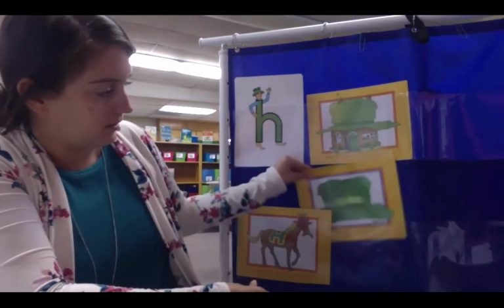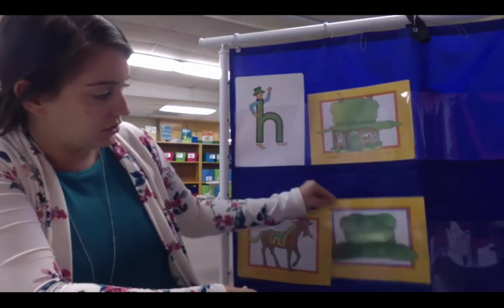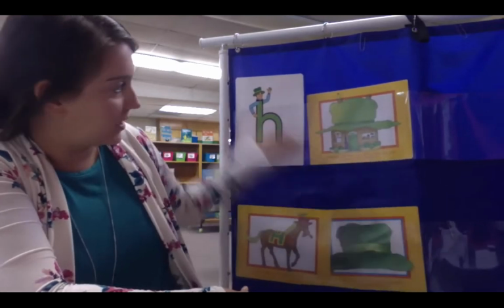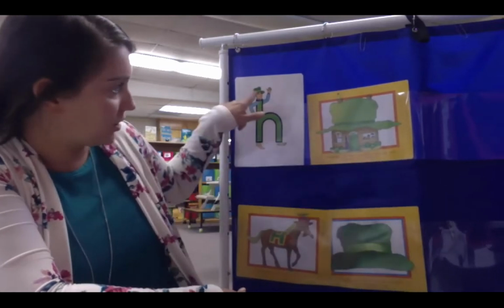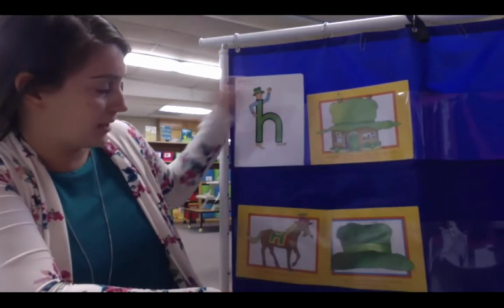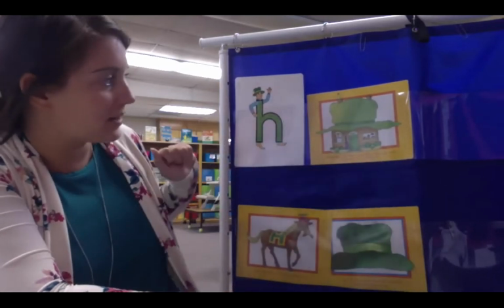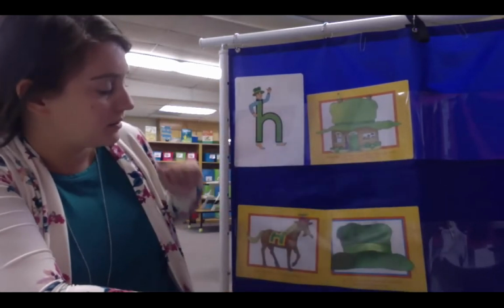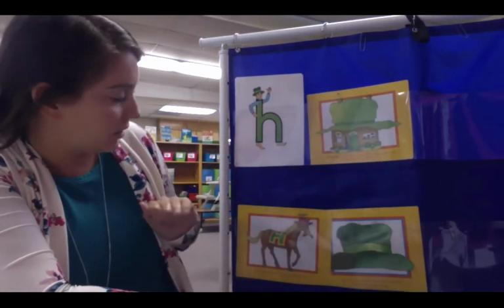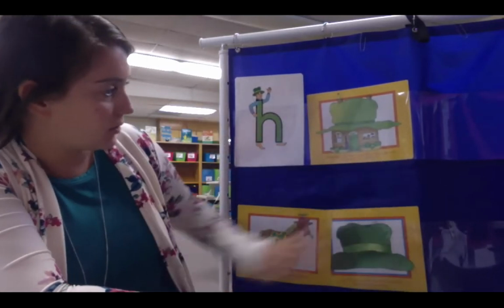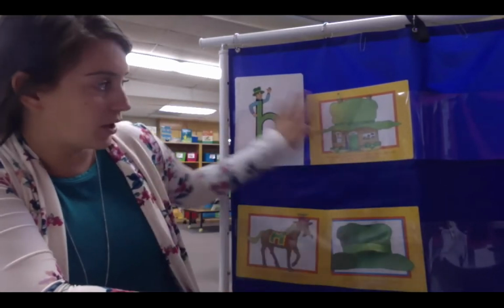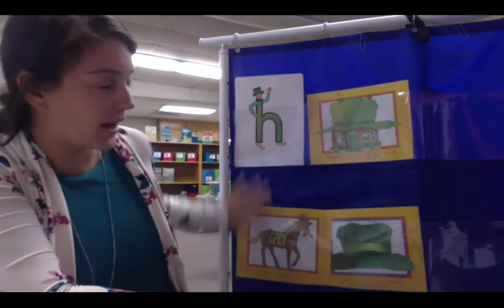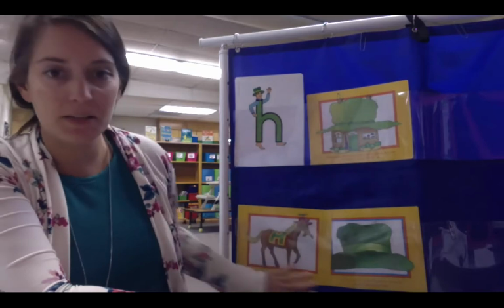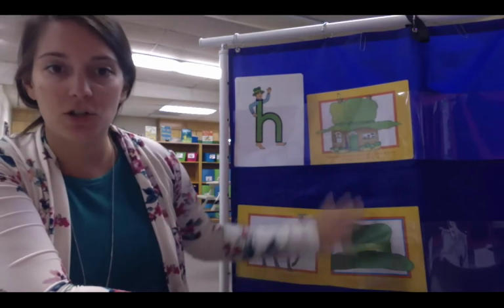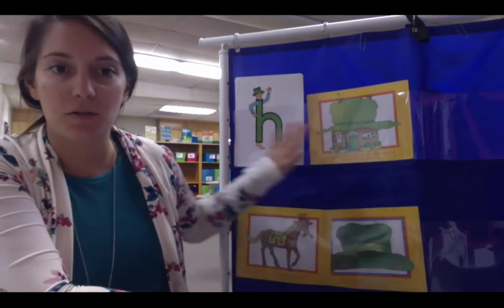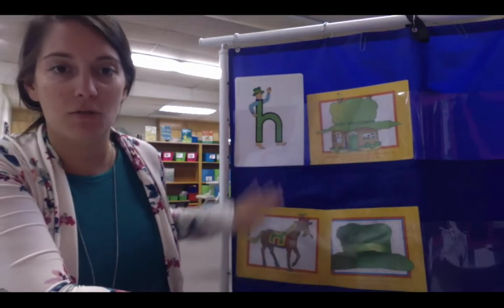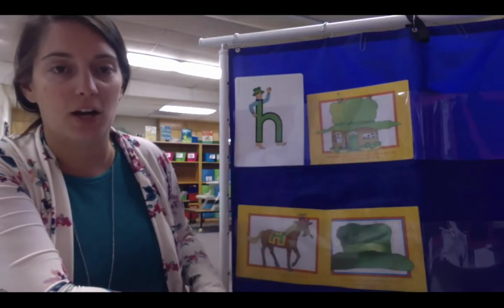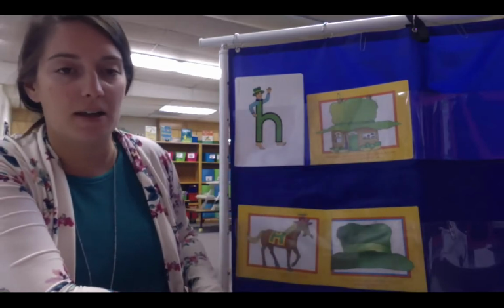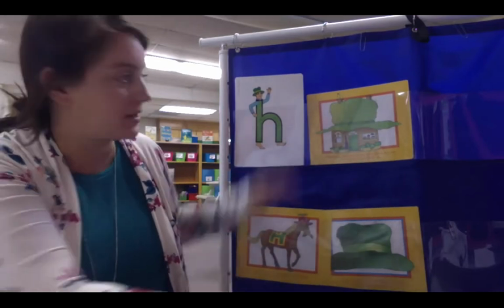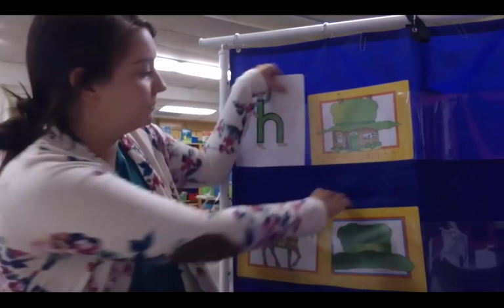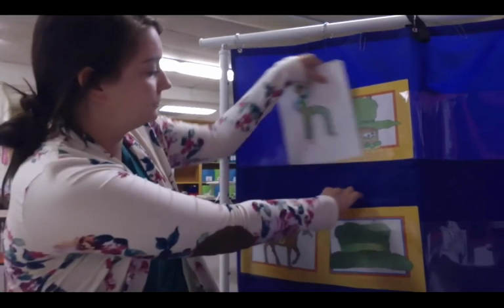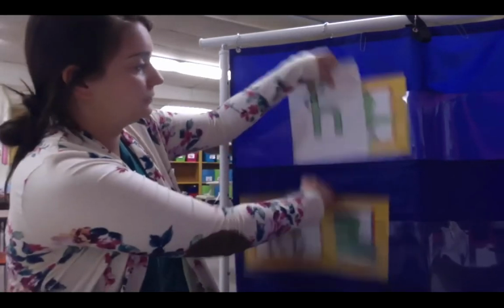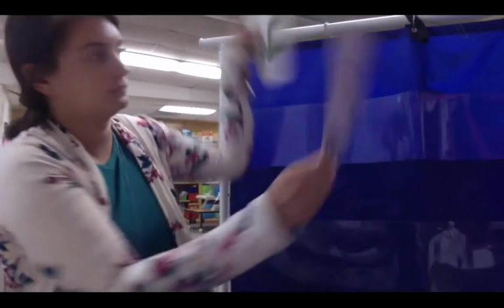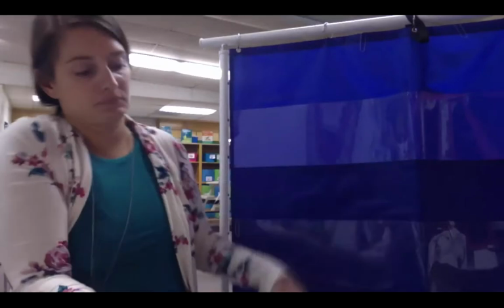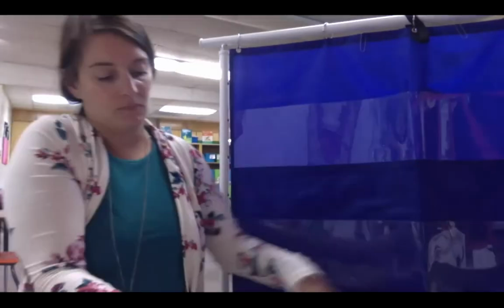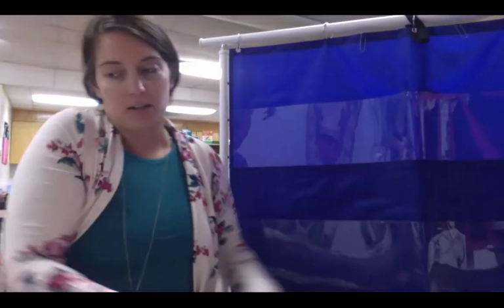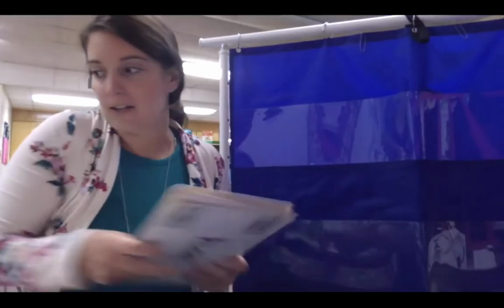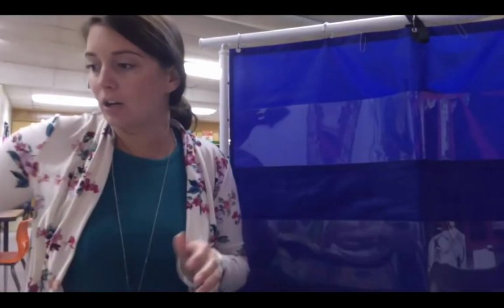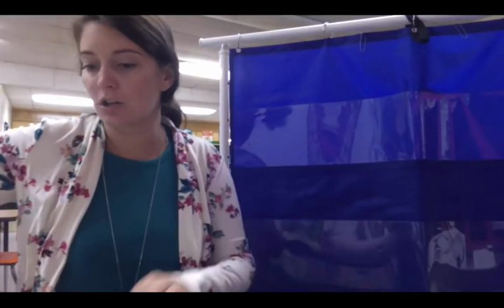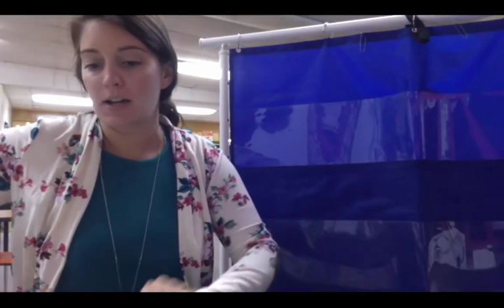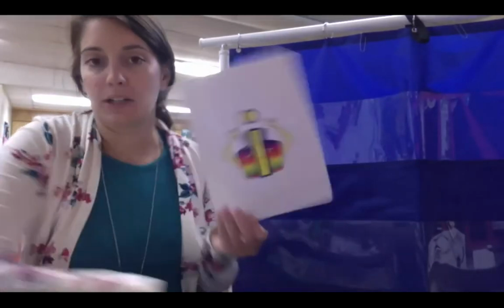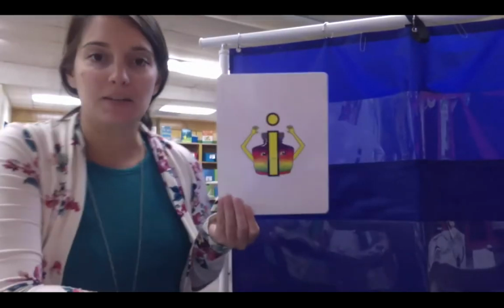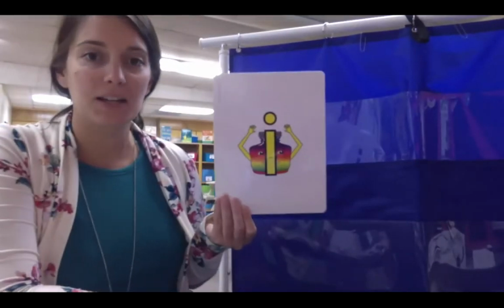Hairy Hat Man has a hat shop where he makes hundreds of hats. You can see that he wears a green hat. These are Hairy Hat Man's pictures that you need to know for Hairy Hat Man.